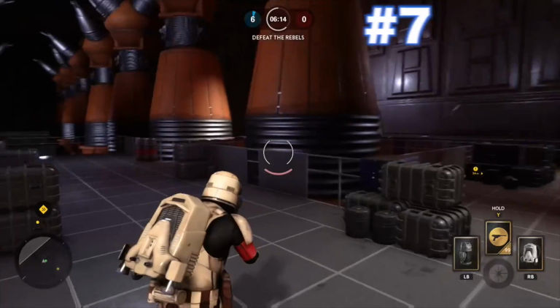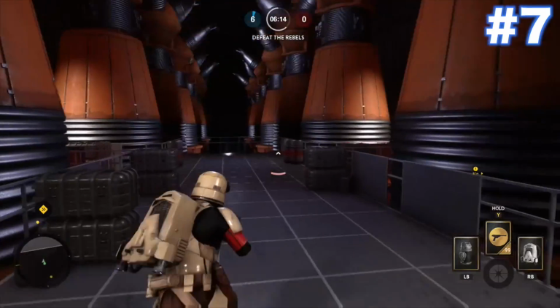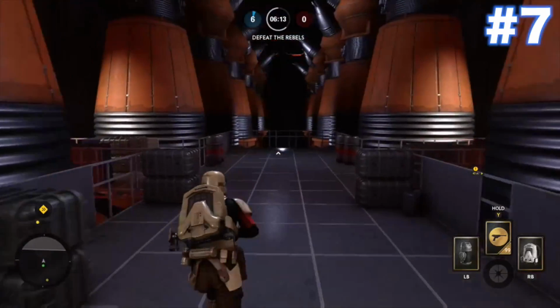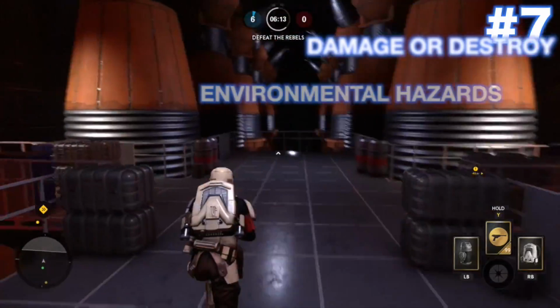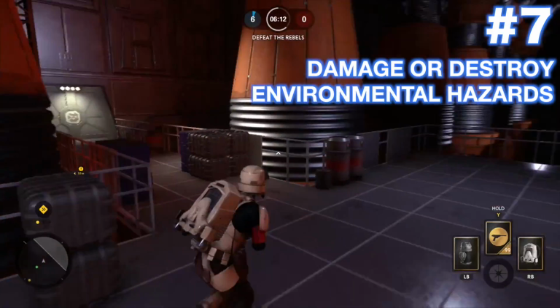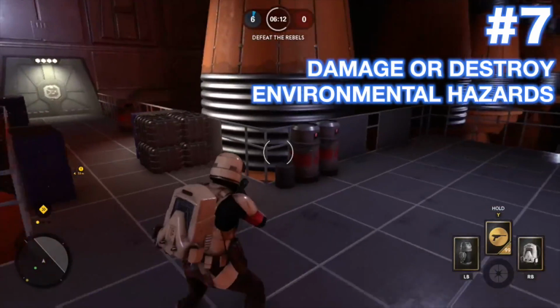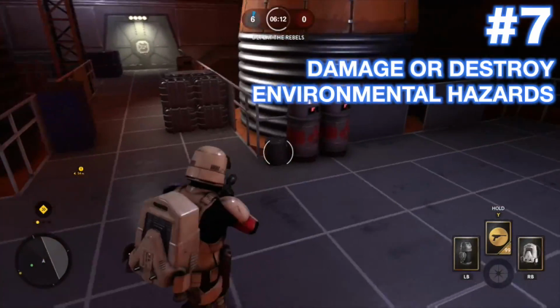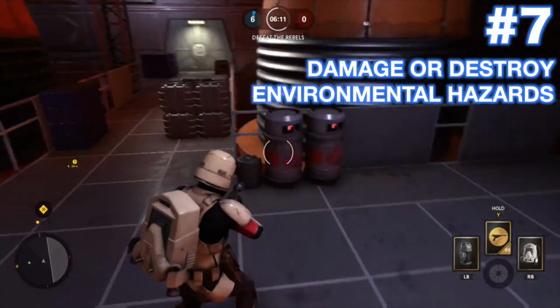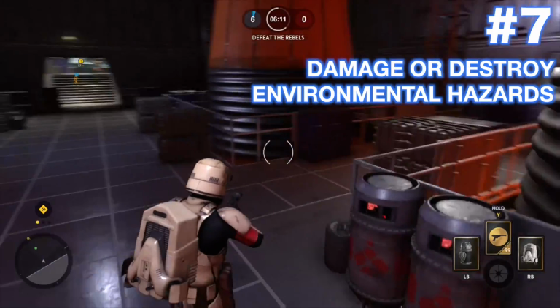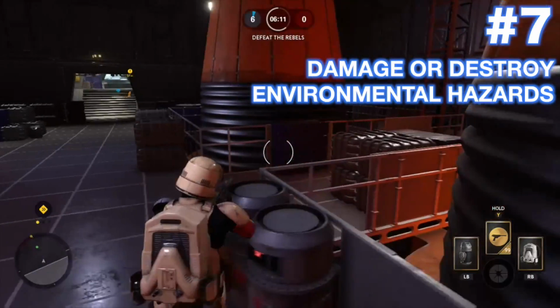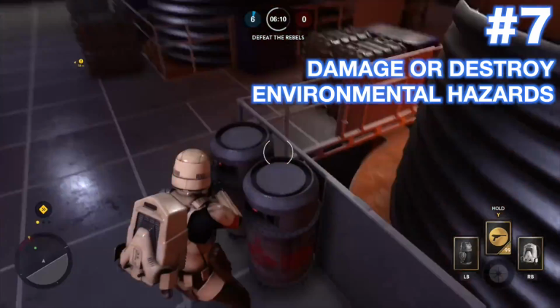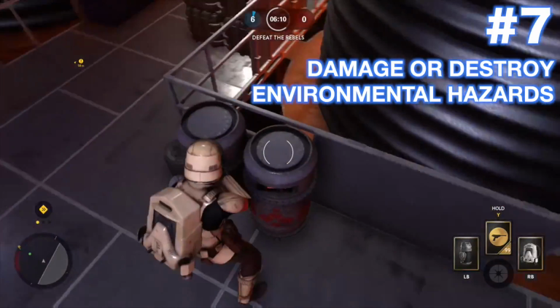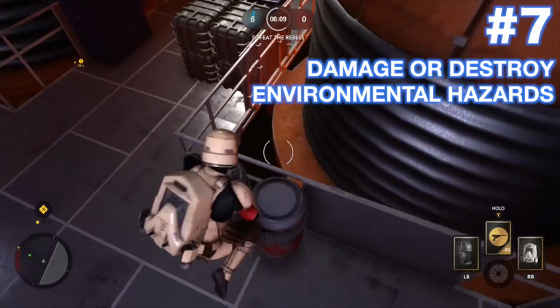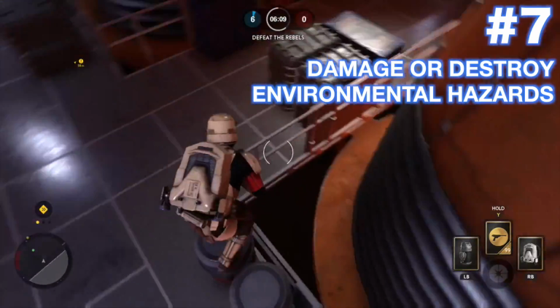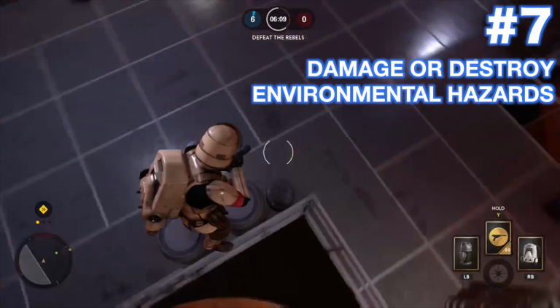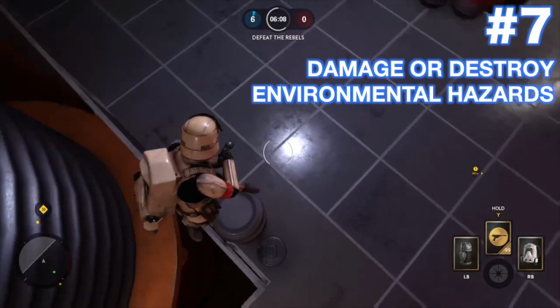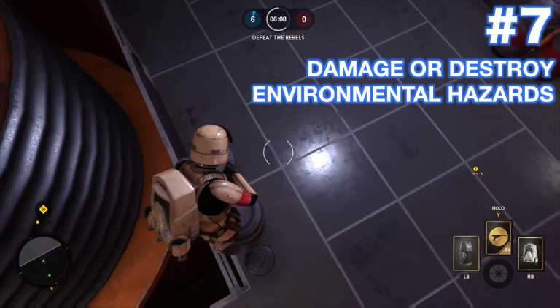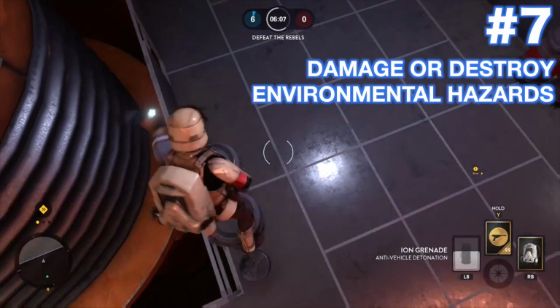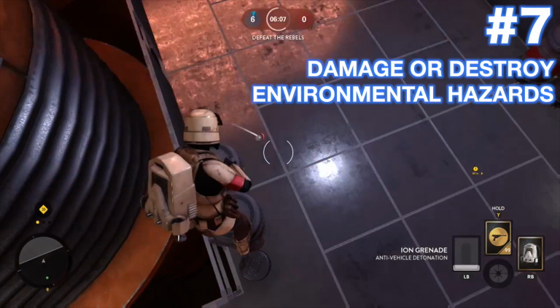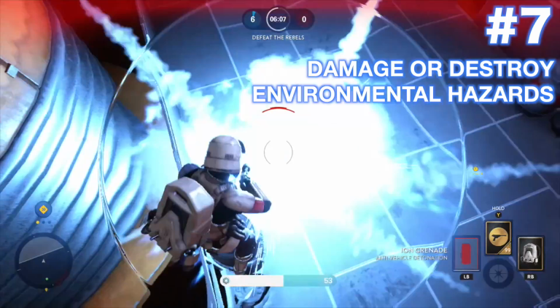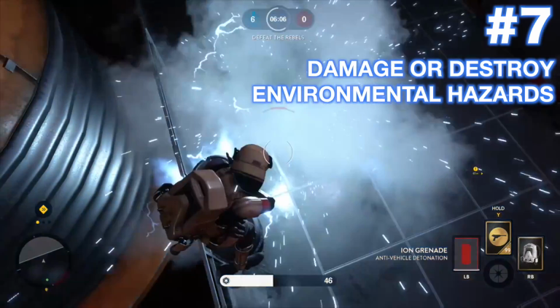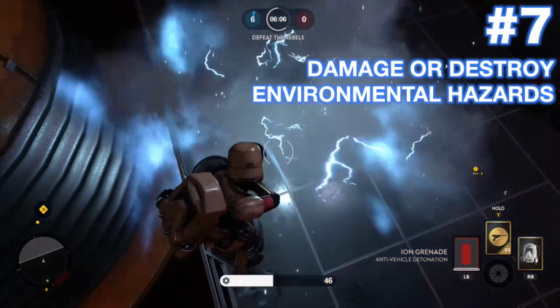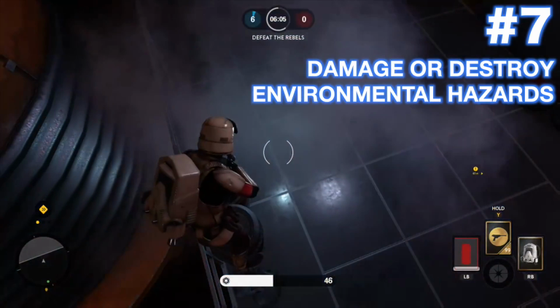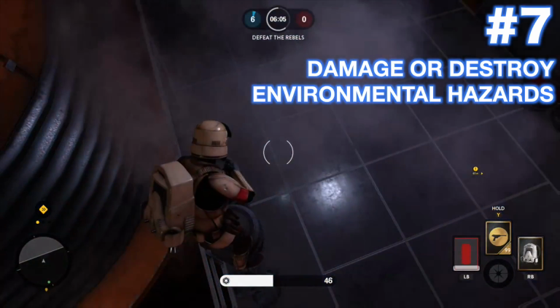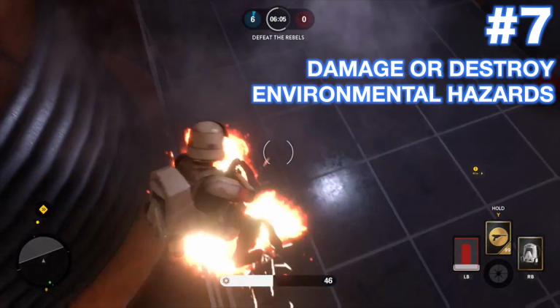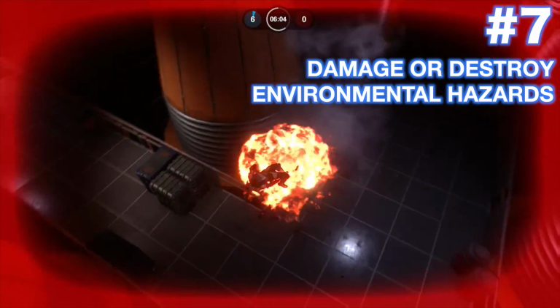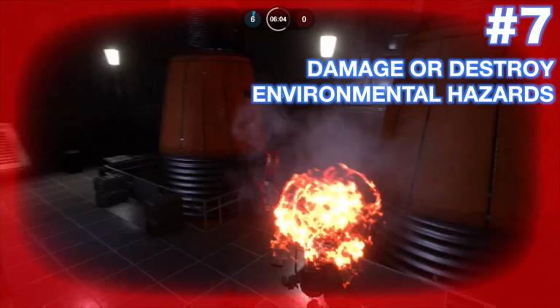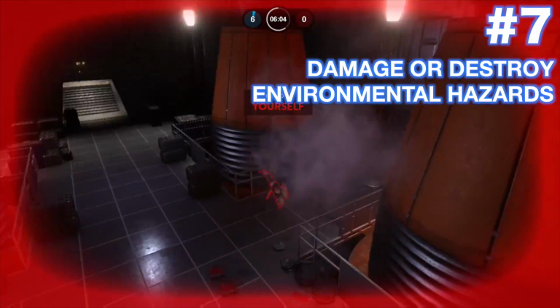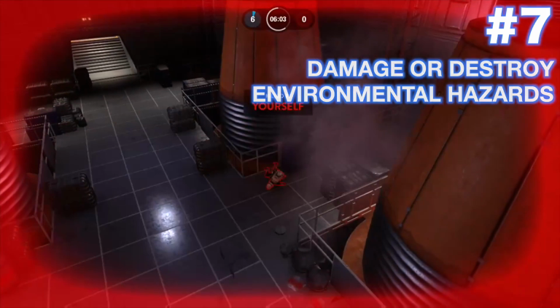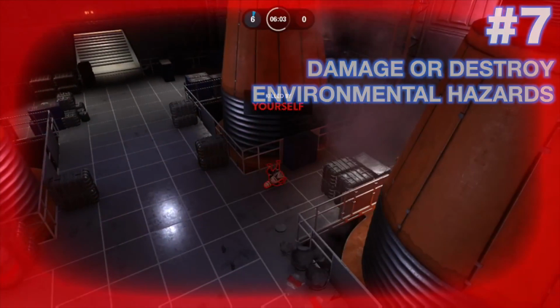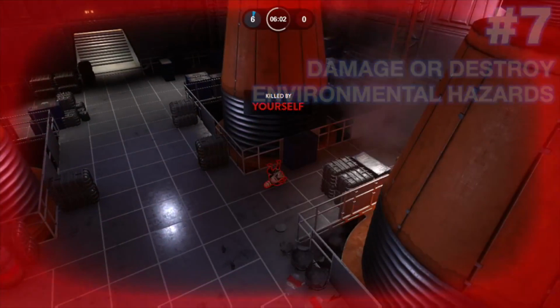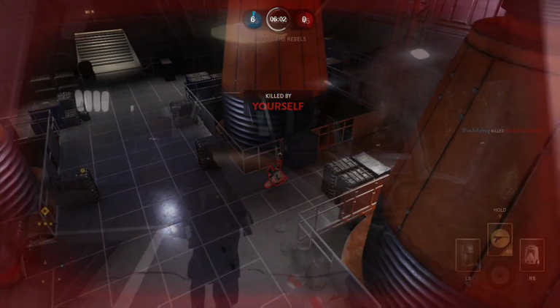Number 7: Destroy environmental hazards. If you see an enemy taking cover behind one of these, you'll get bonus damage on top of the already 45 damage you'll be inflicting with just the Ion Grenade by itself.